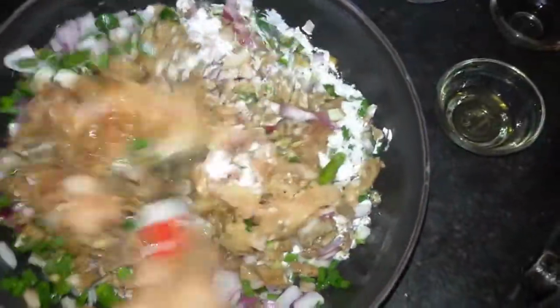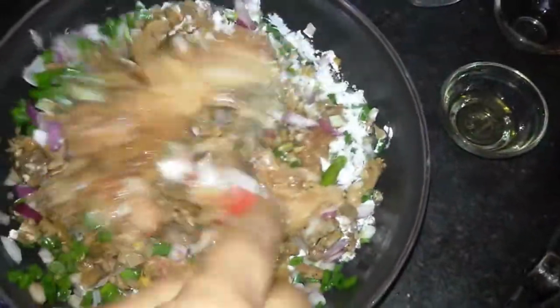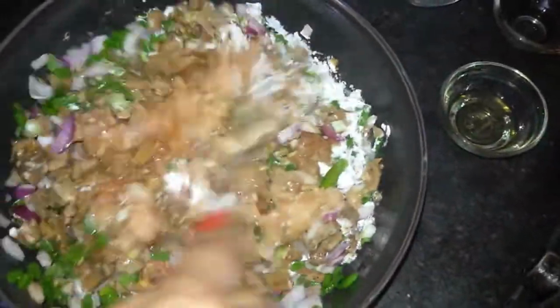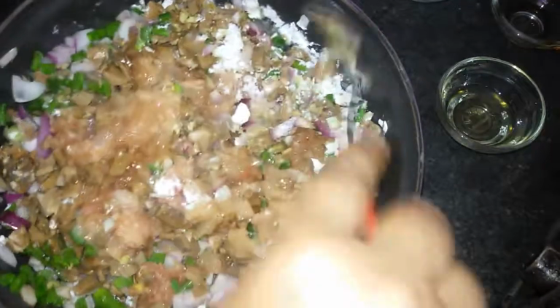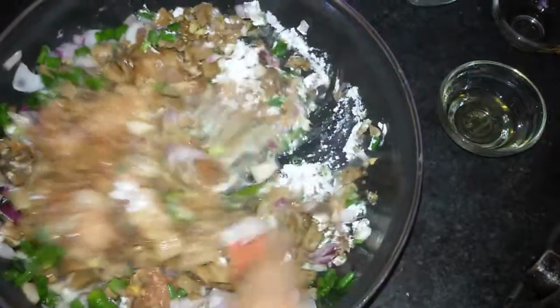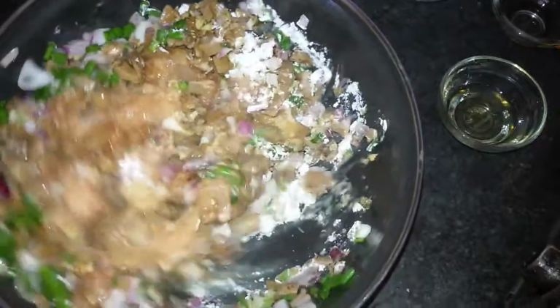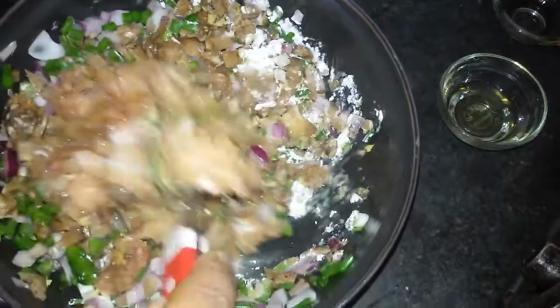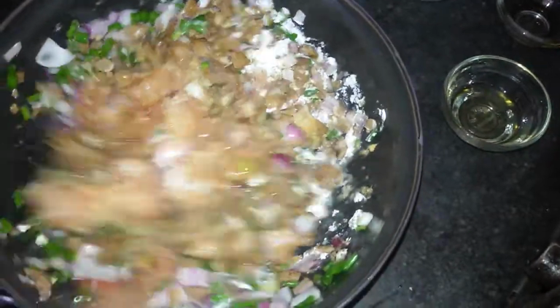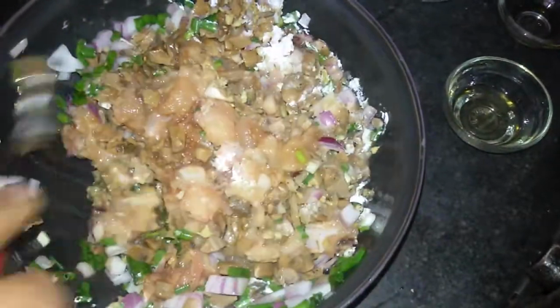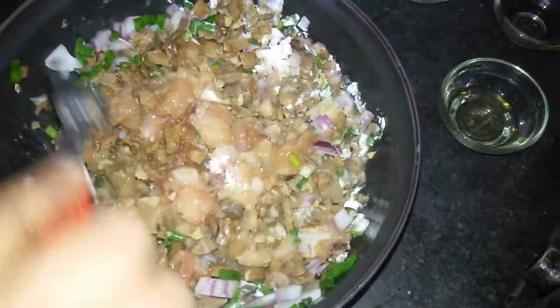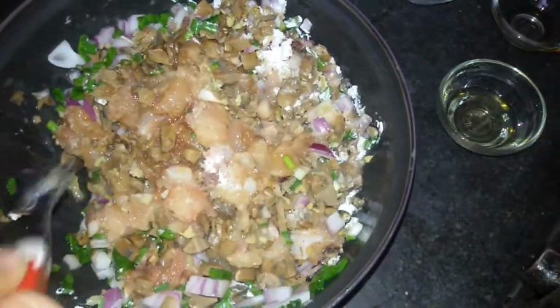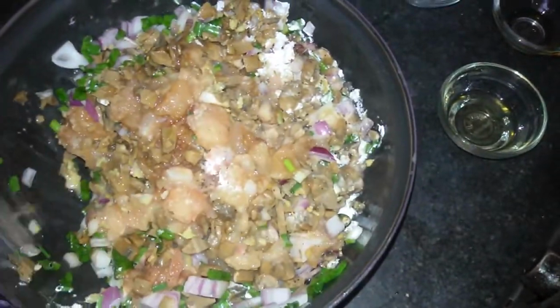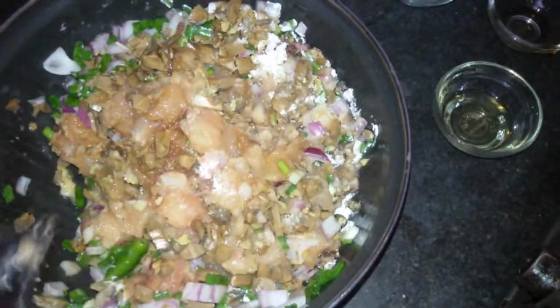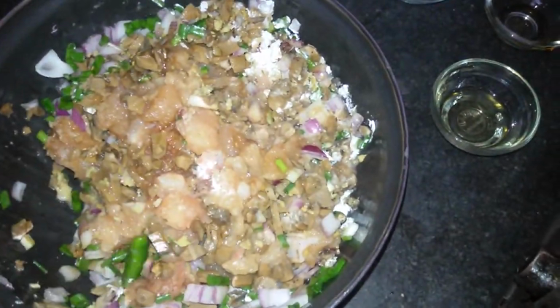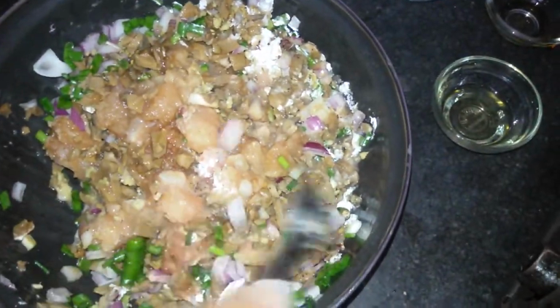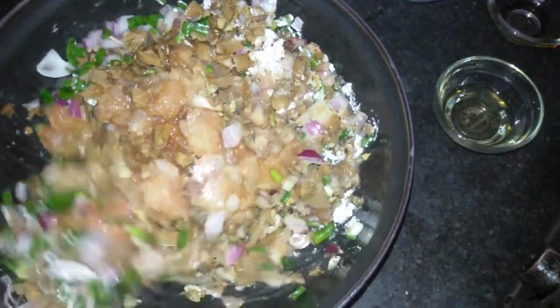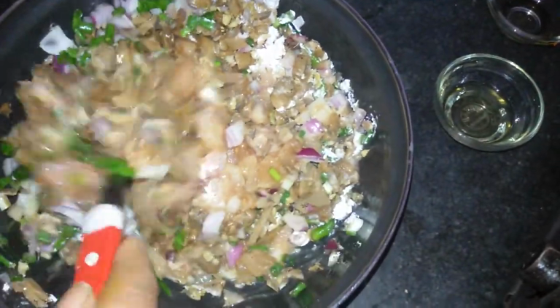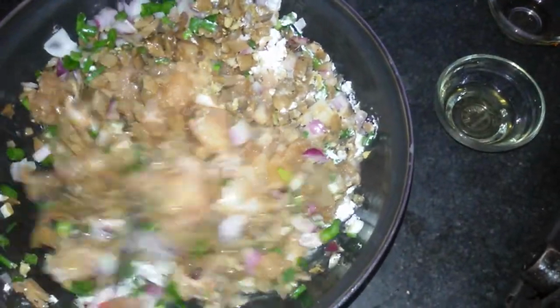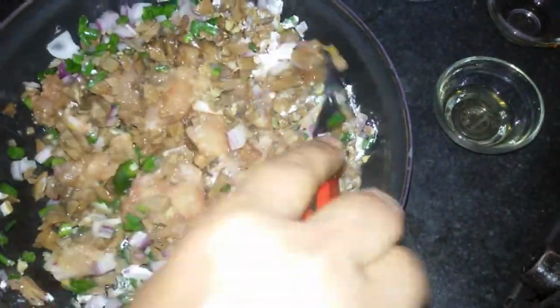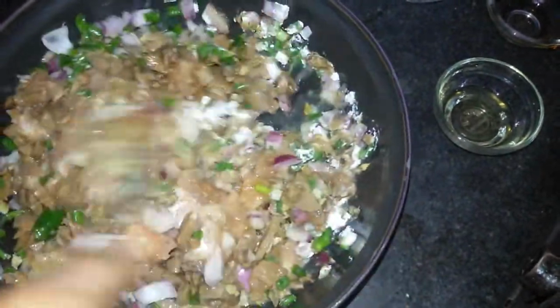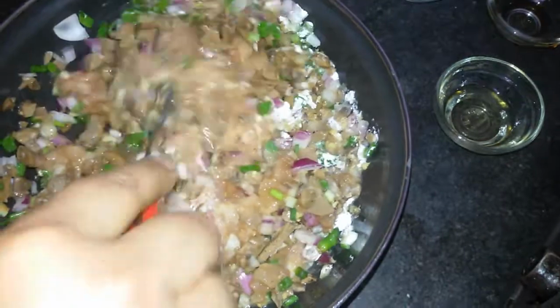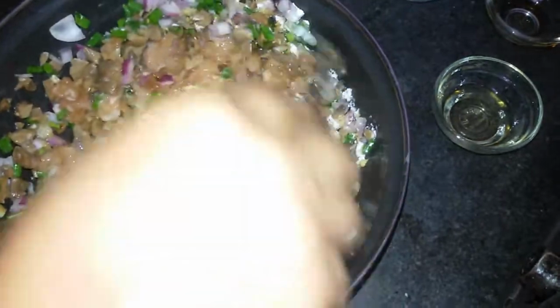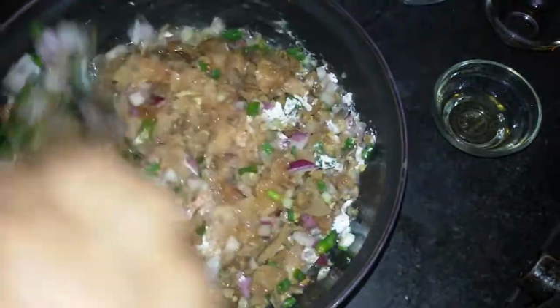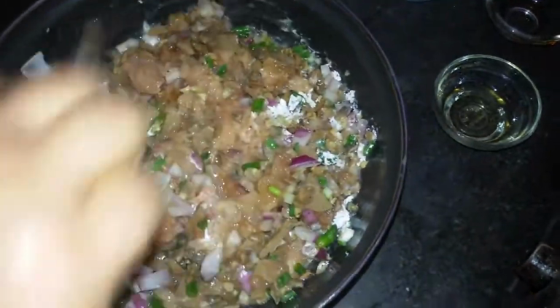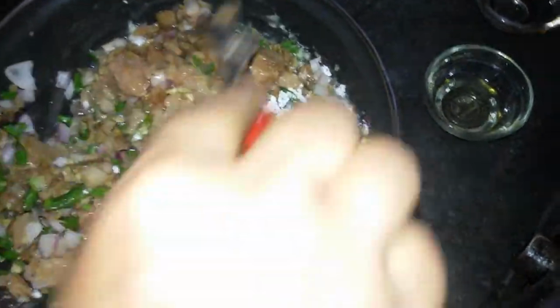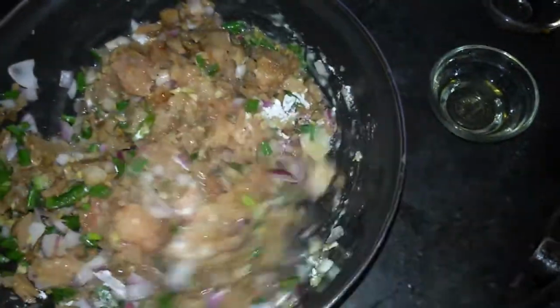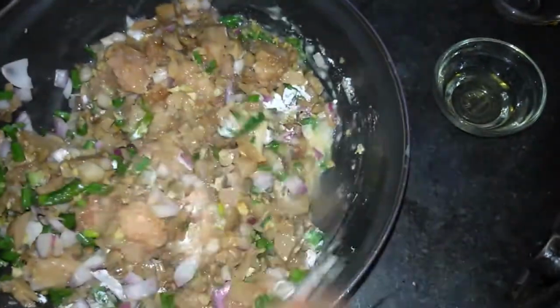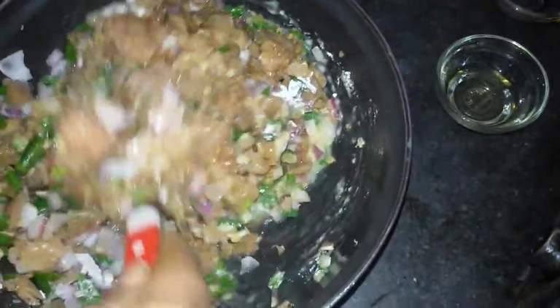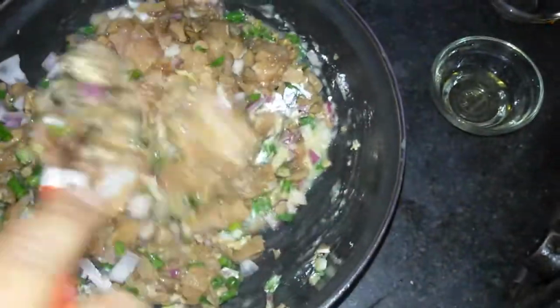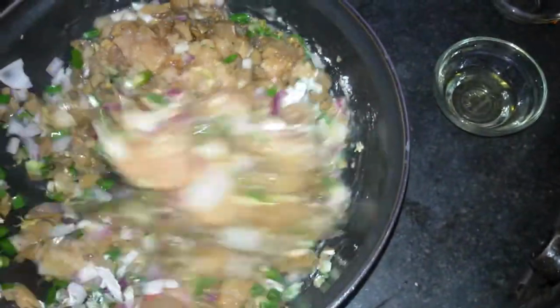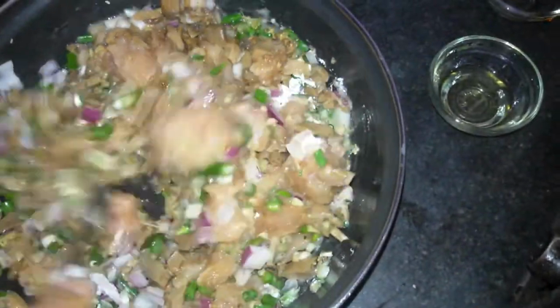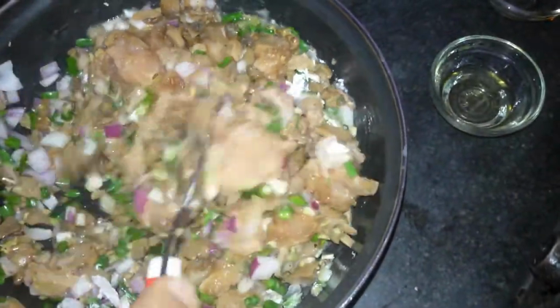And now mix it well. If required you can add more salt as per your taste.